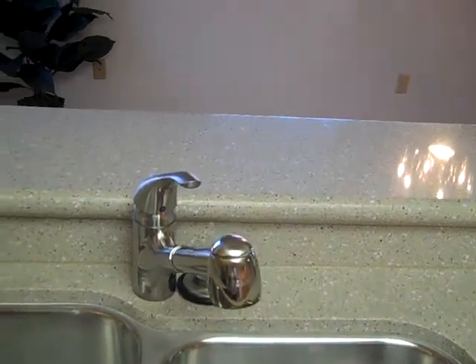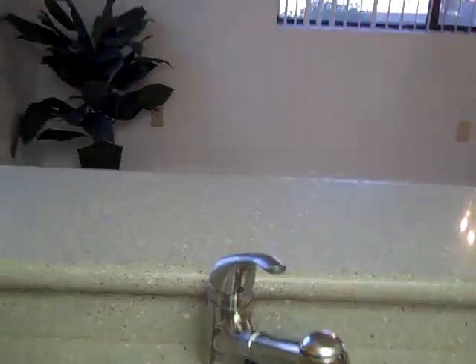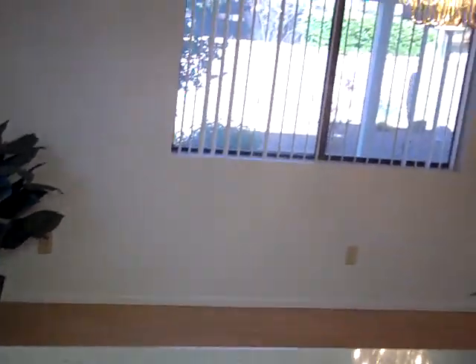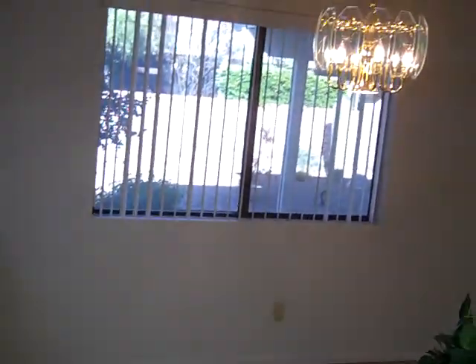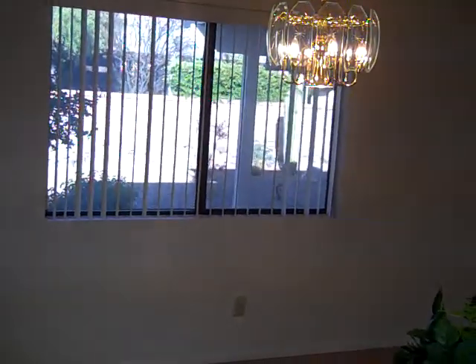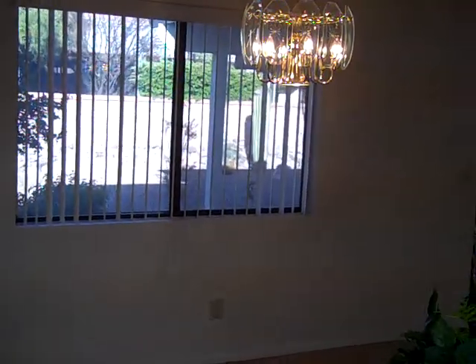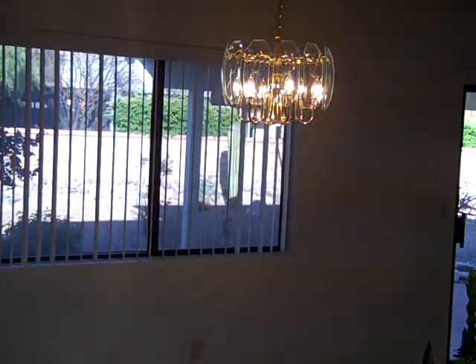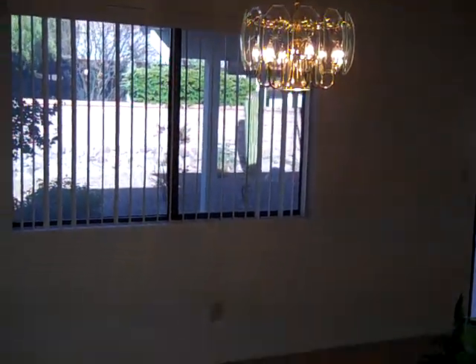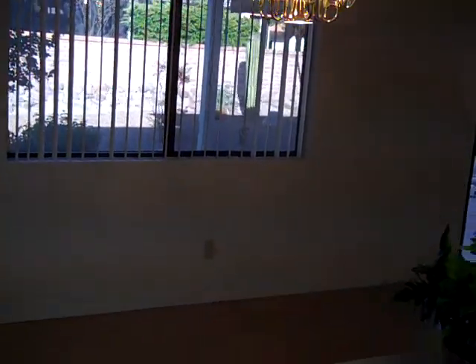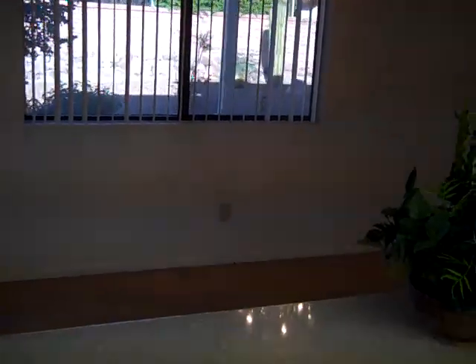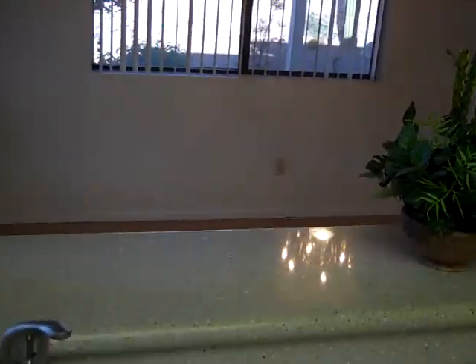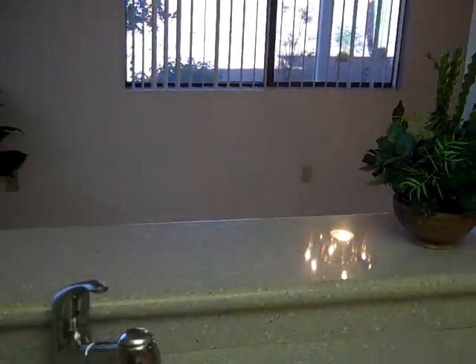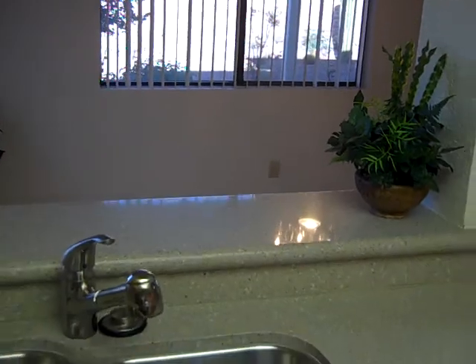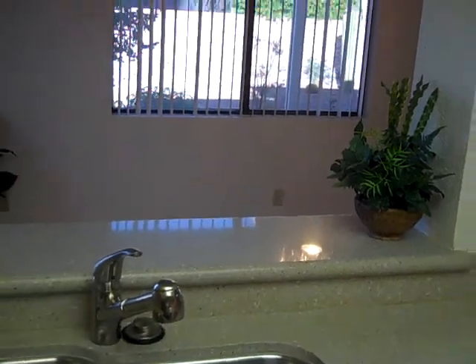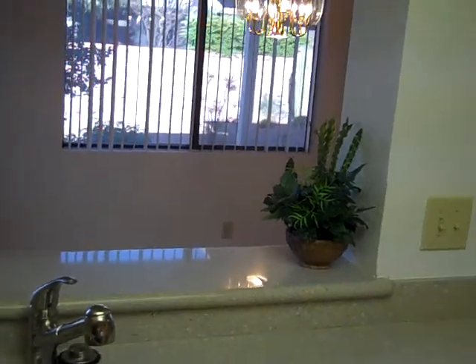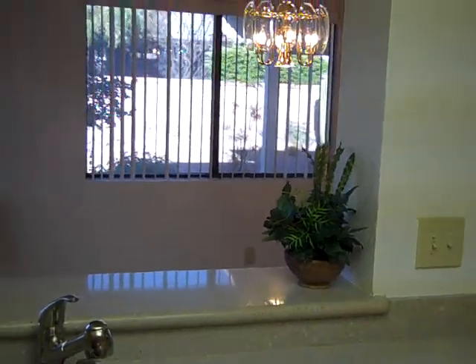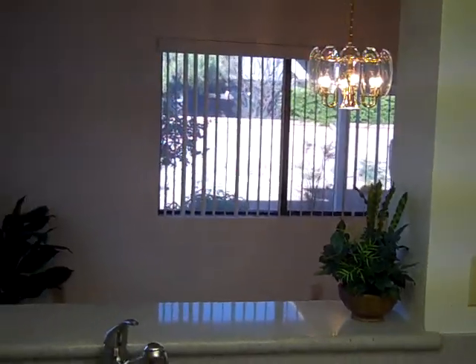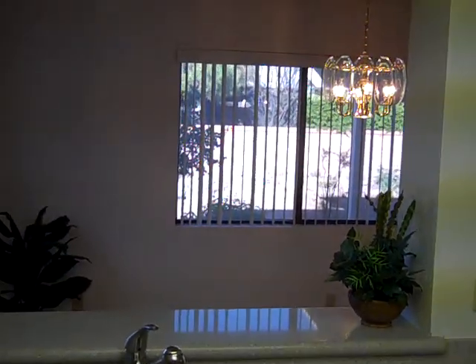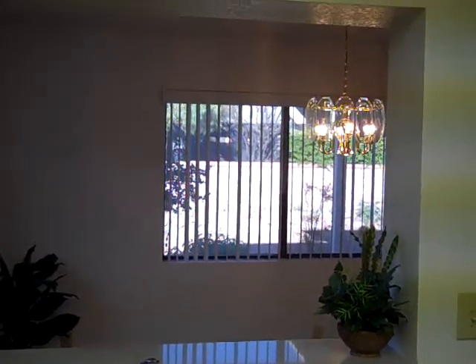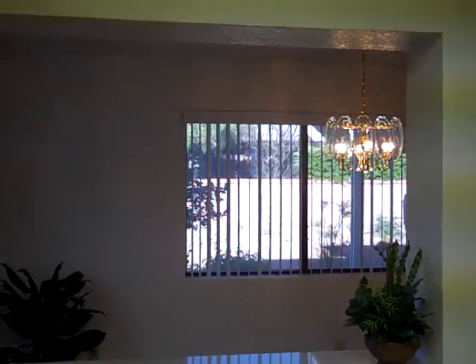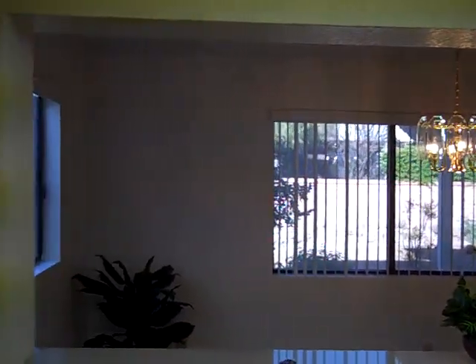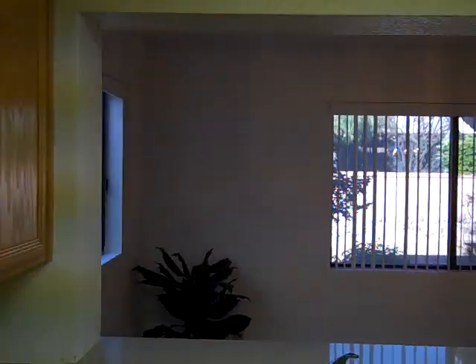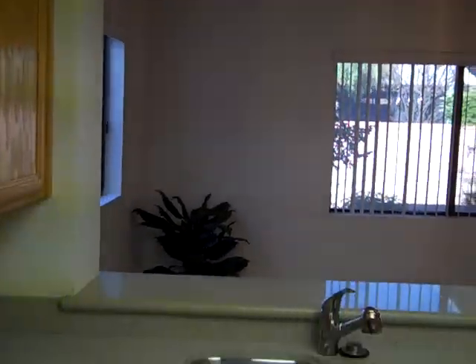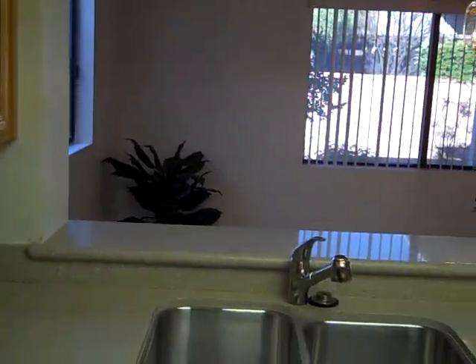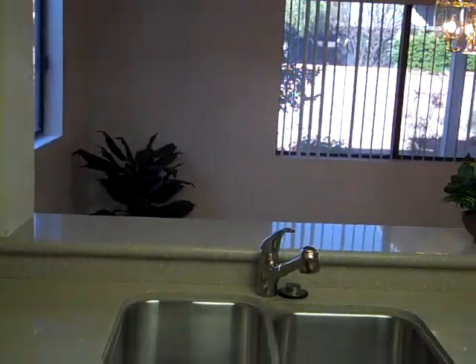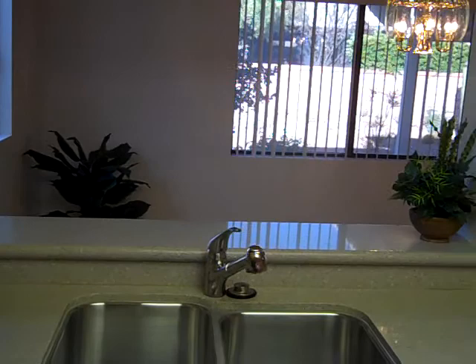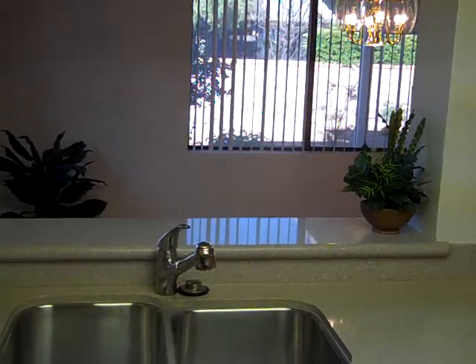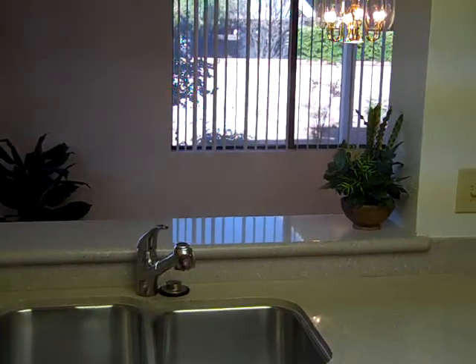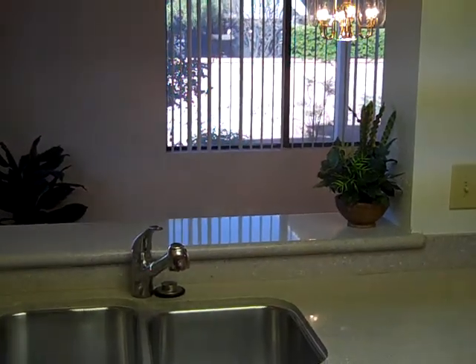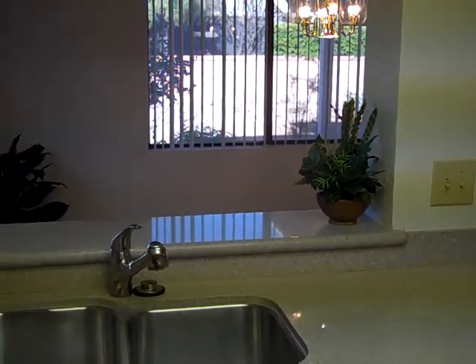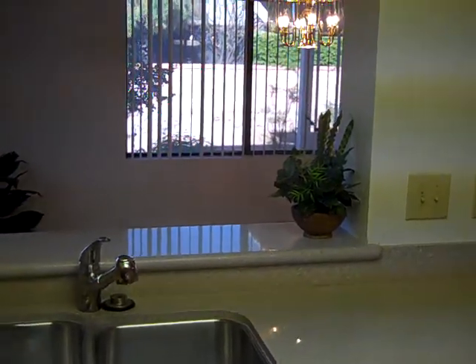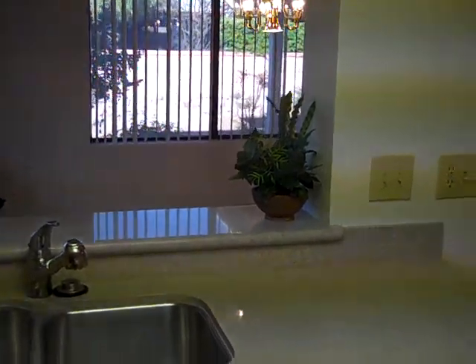And this is an open pass-through to that dining room. I'll back up a little bit — you can see they opened that up, framed it out, and put more of the stone countertop in between.